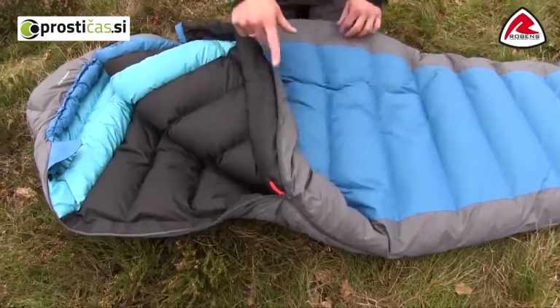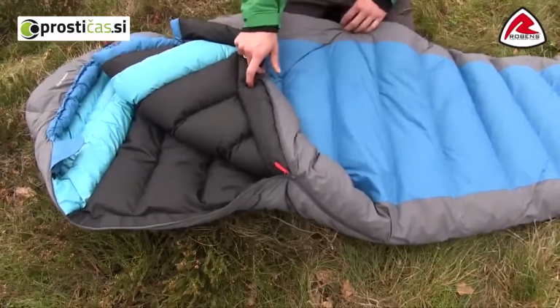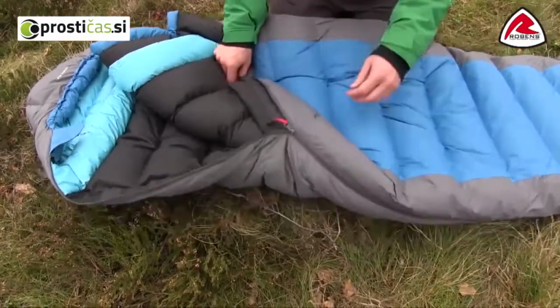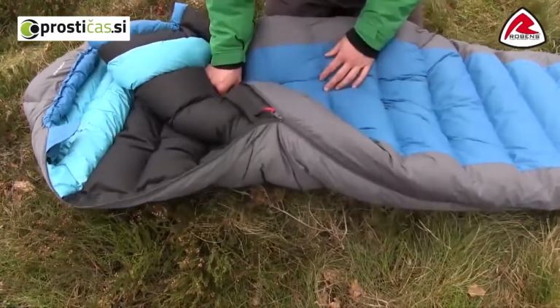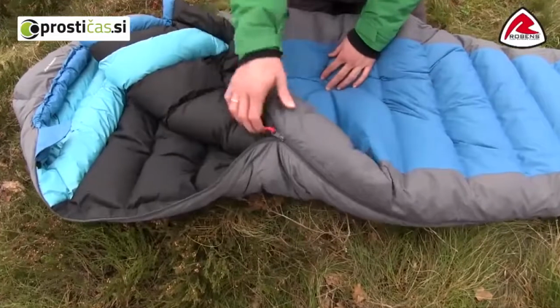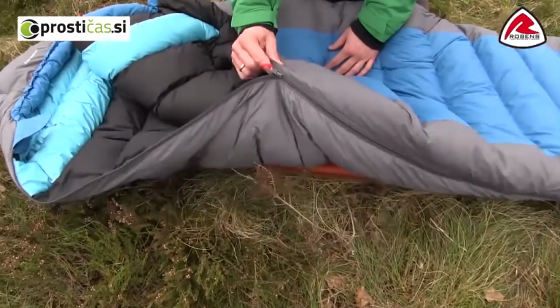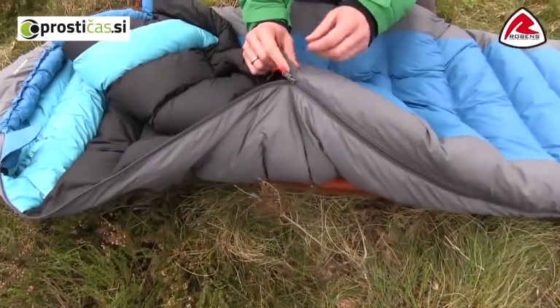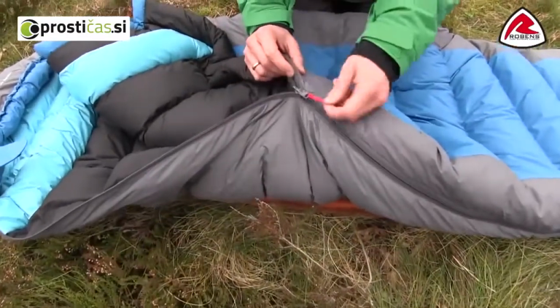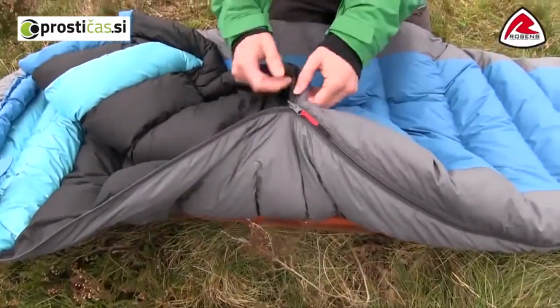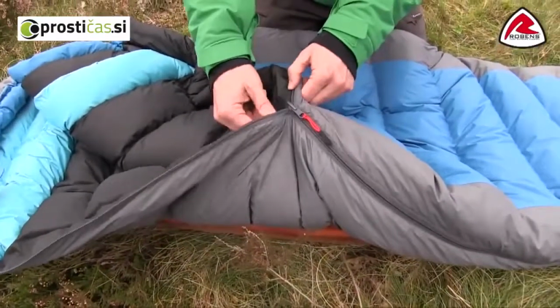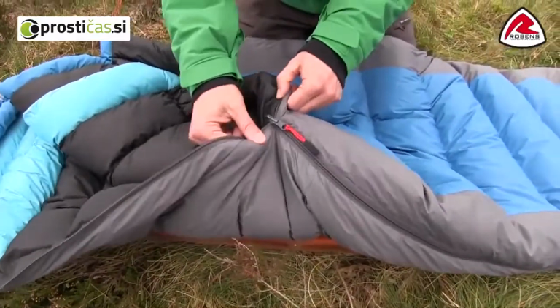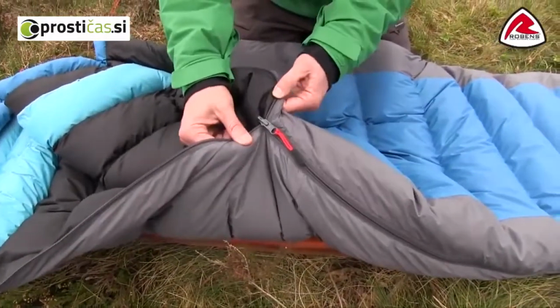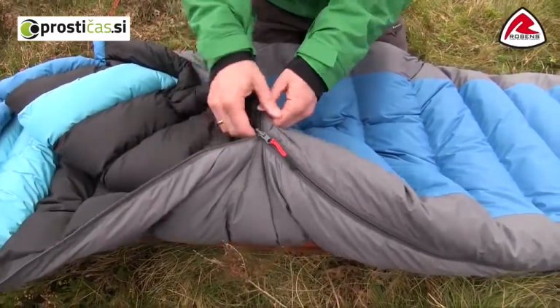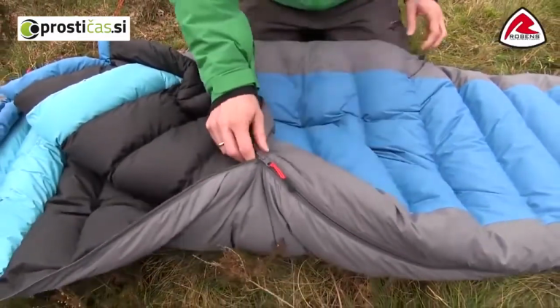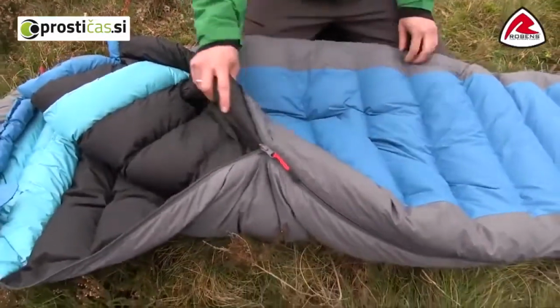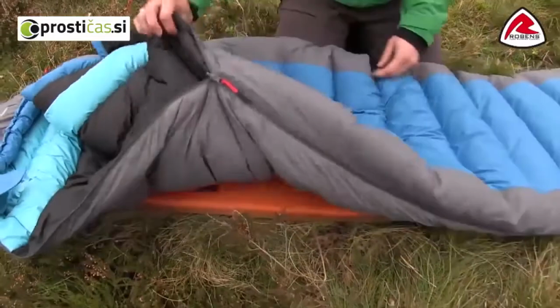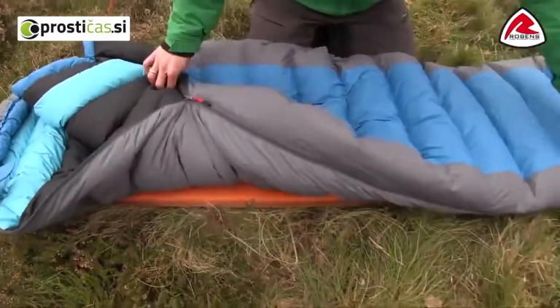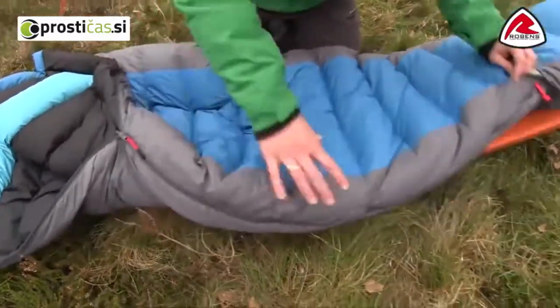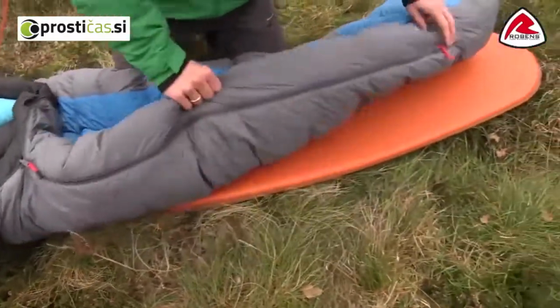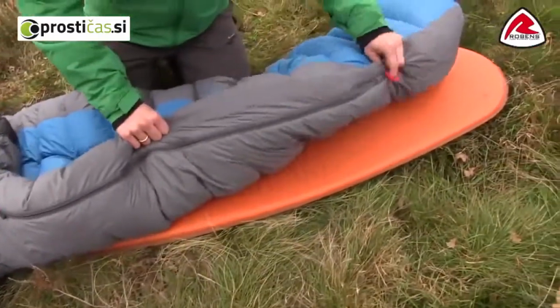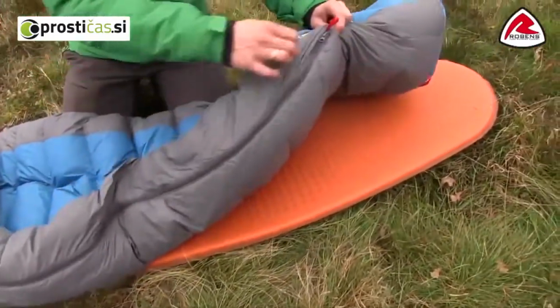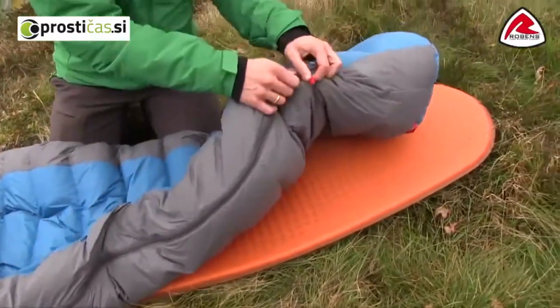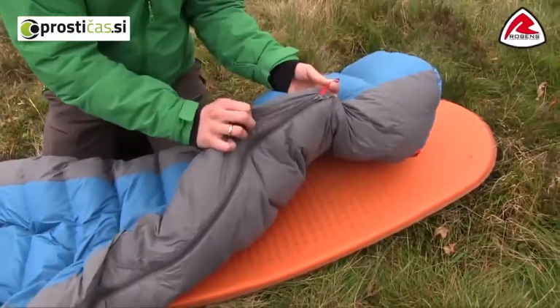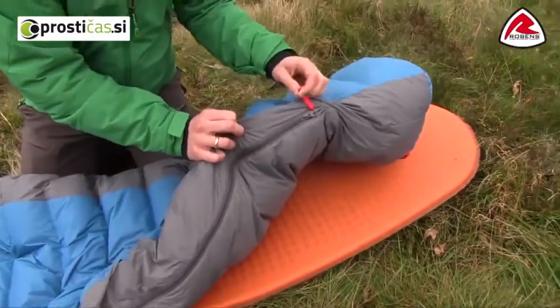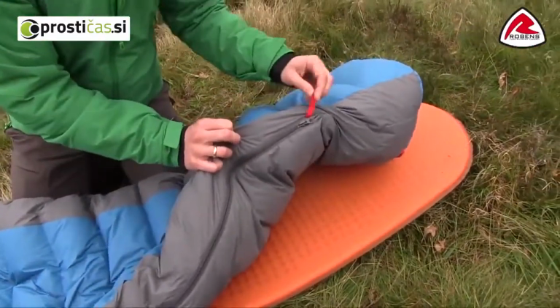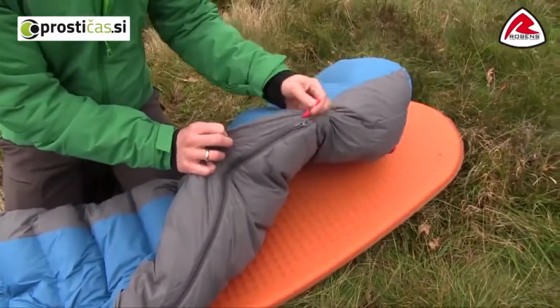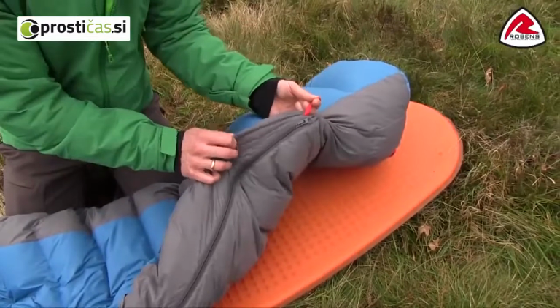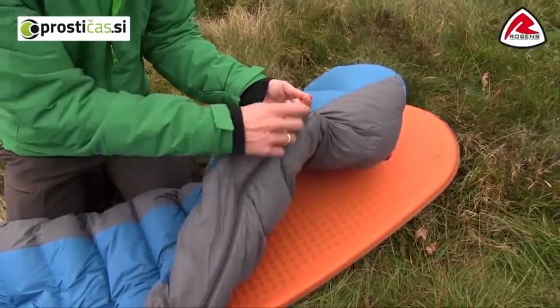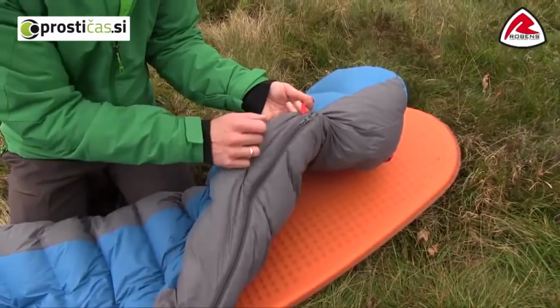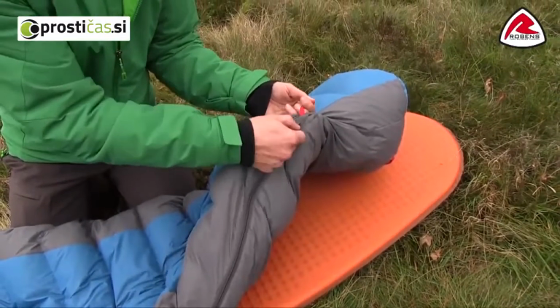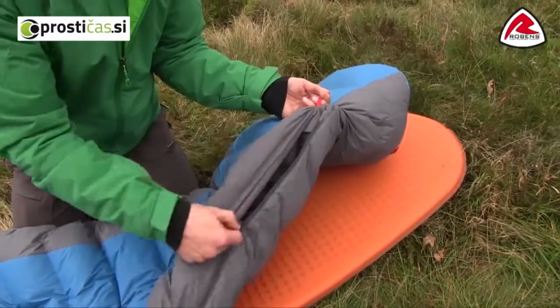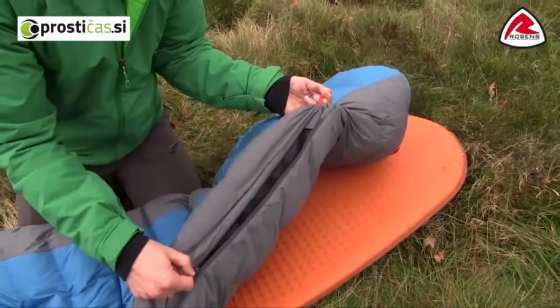The zipper we use is a high-quality YKK zip which has an auto-stop, and it is two-way, meaning that you can also close it up or open it up from the bottom. We have a little zip tab here so it is easier to open.